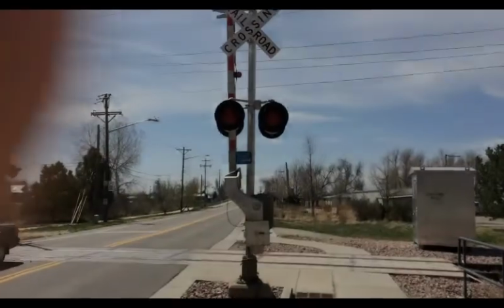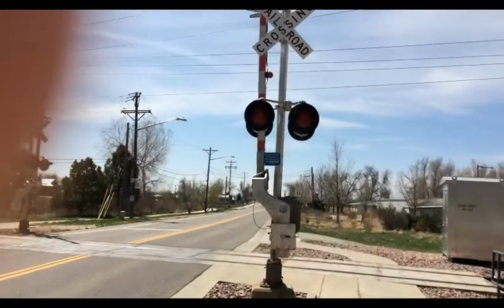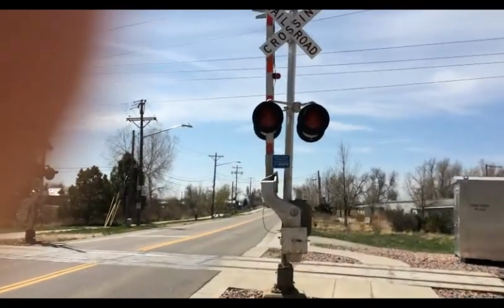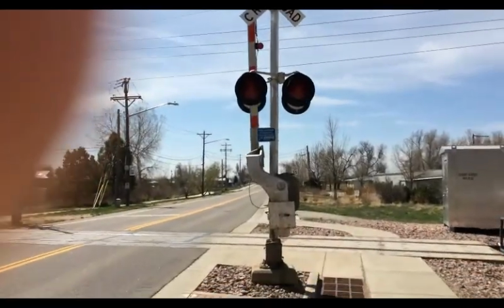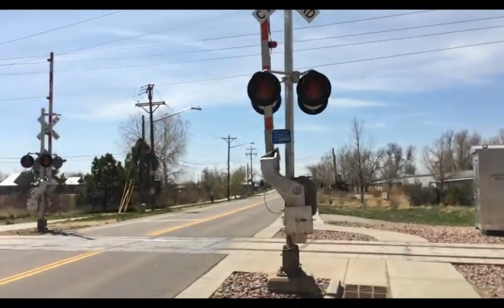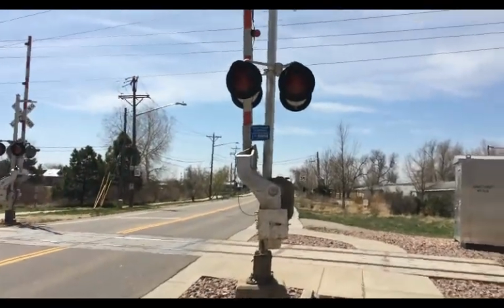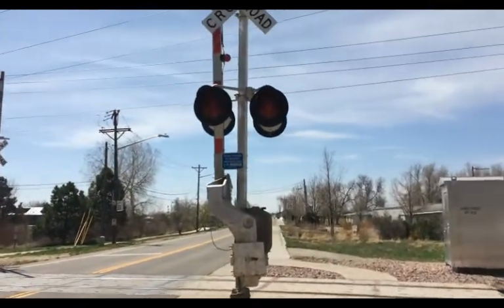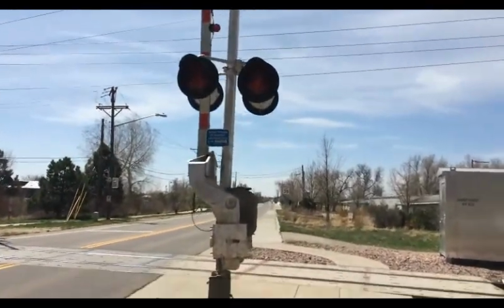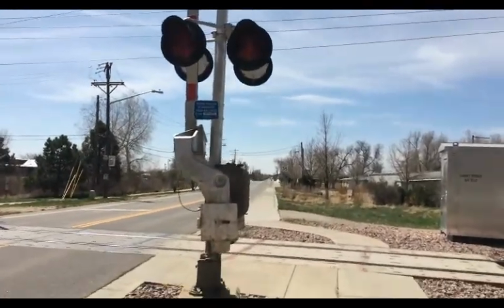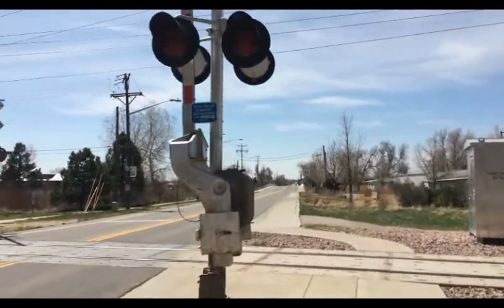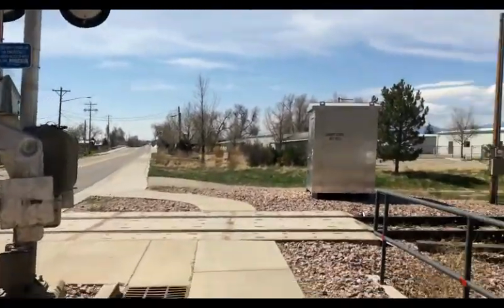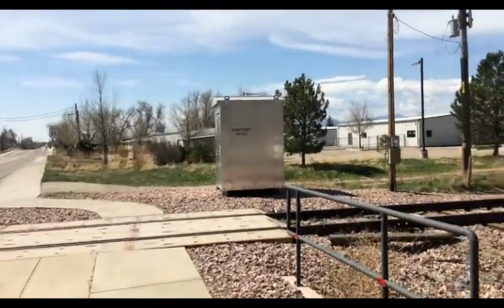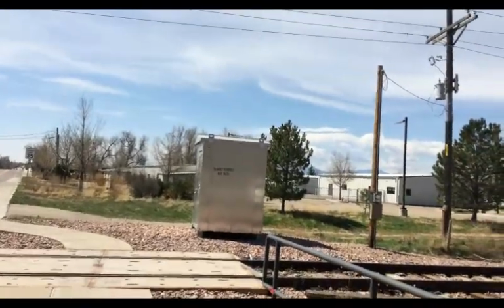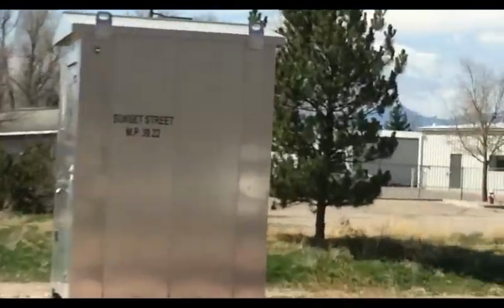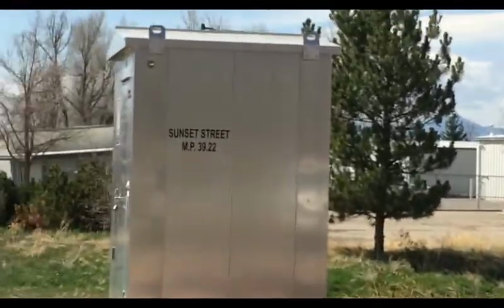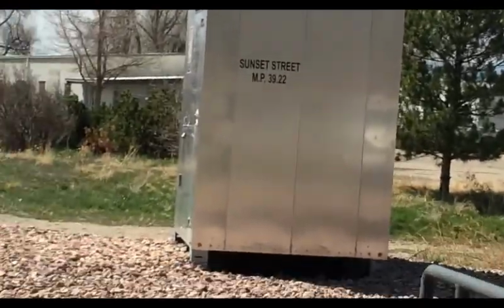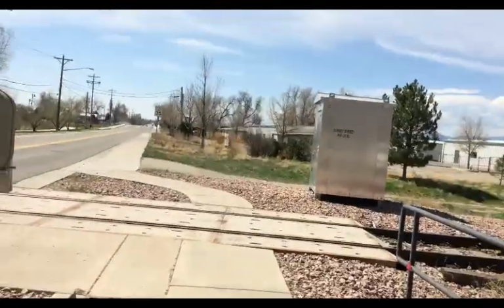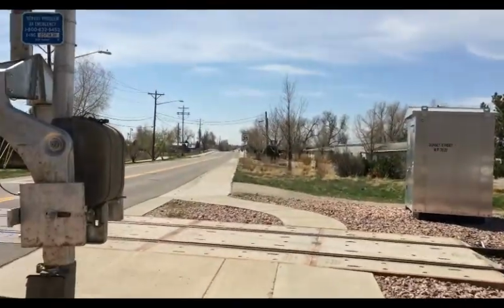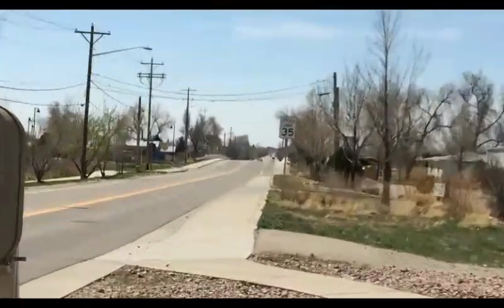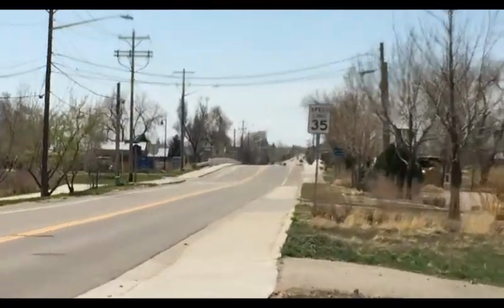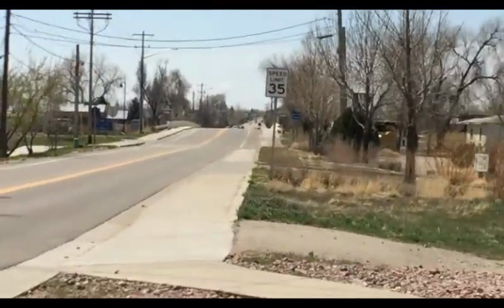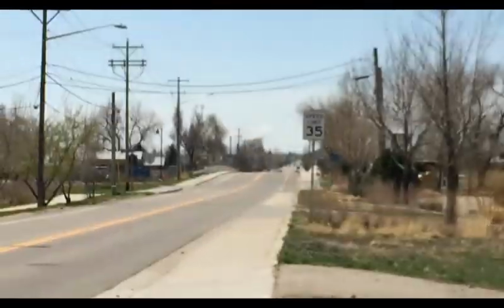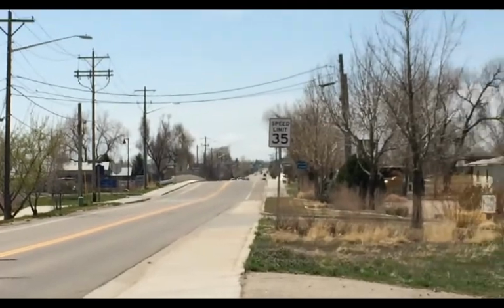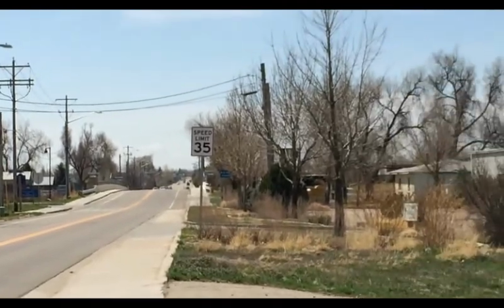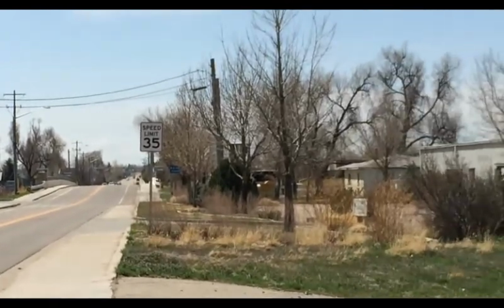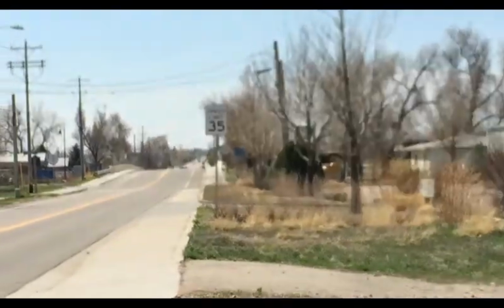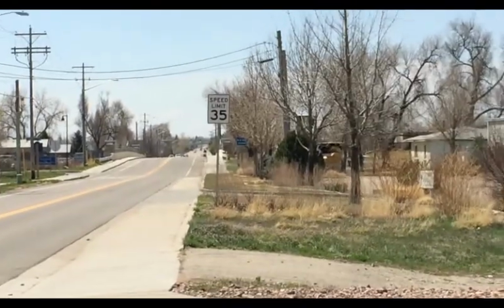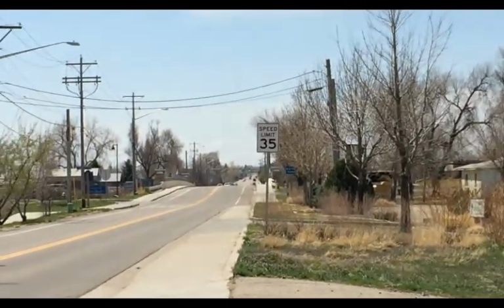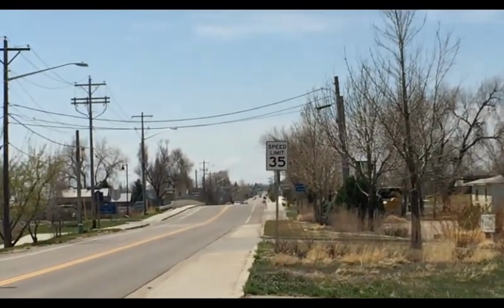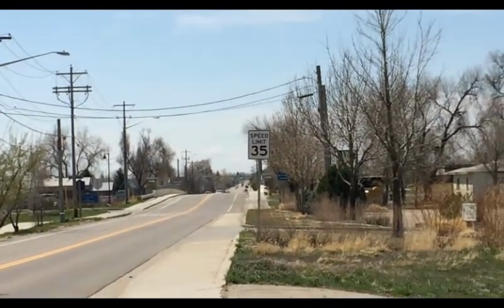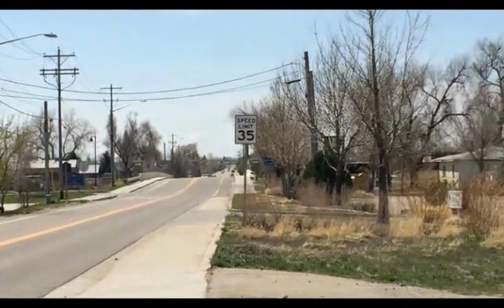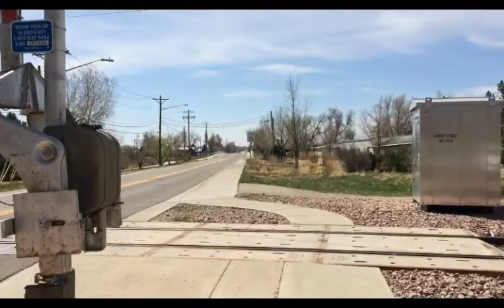Hello everybody, Longmont Railway here. Today we are at the Sunset Street Railroad Crossing, not the south one. The south one is over there, which you can actually see. Kind of hard to, but you can.